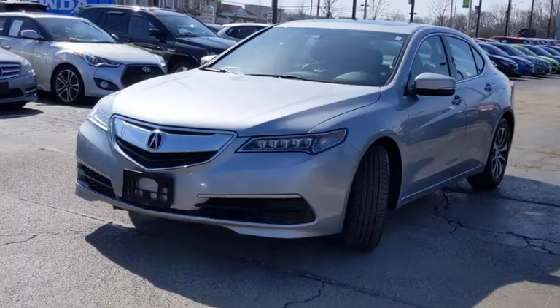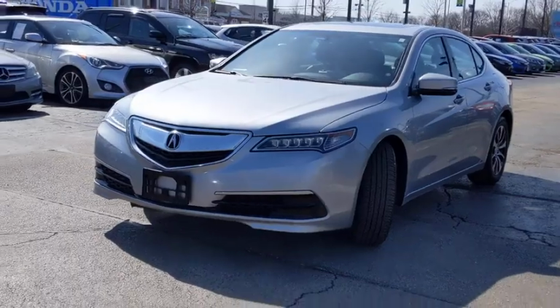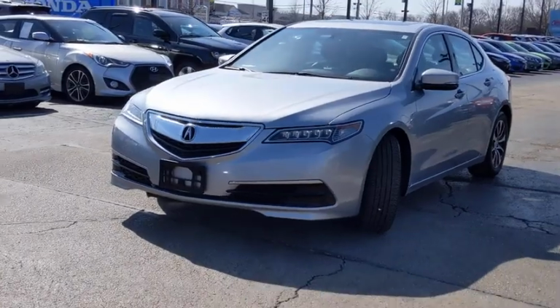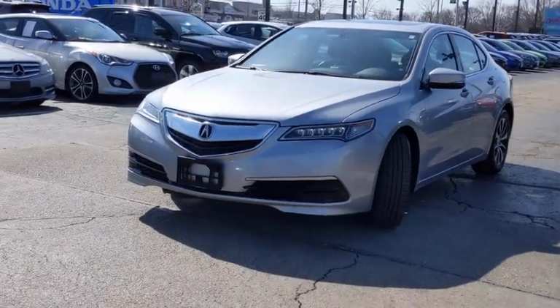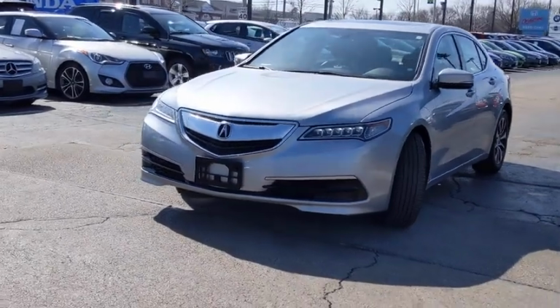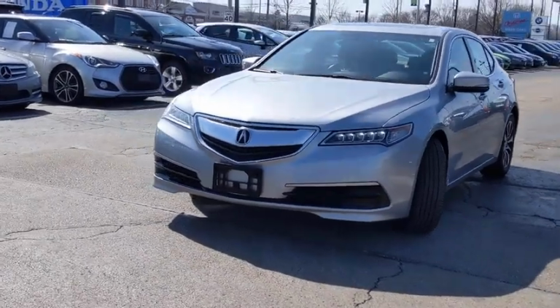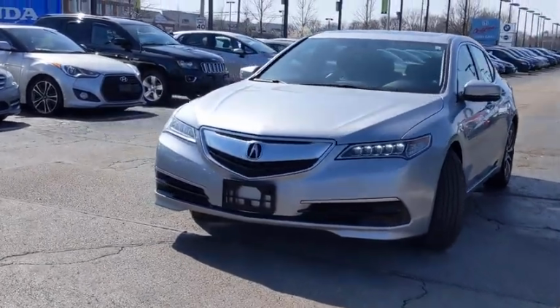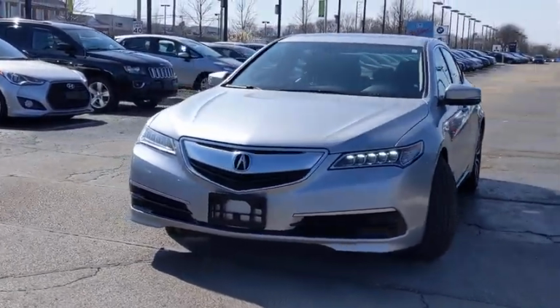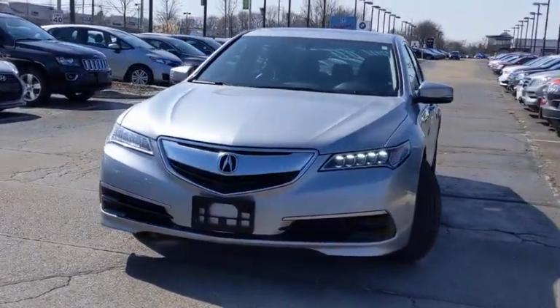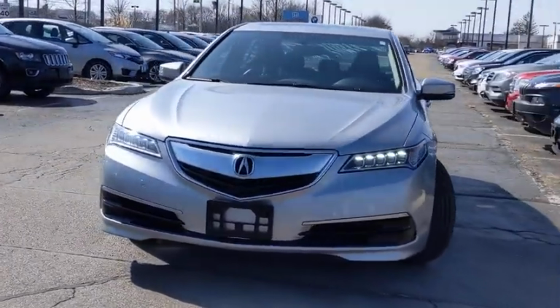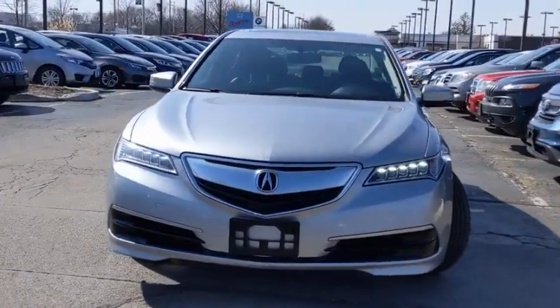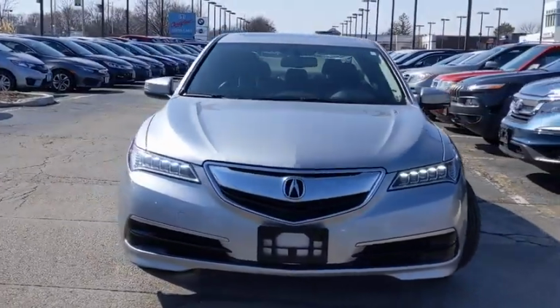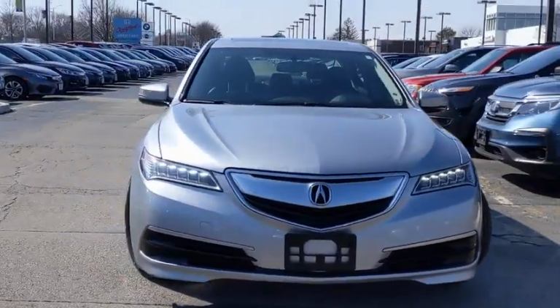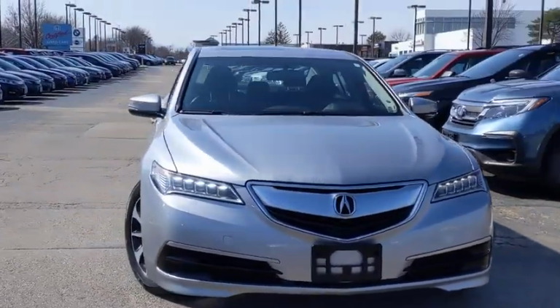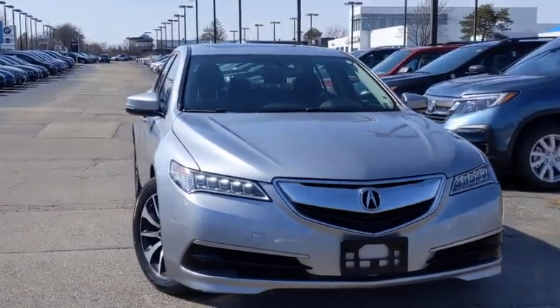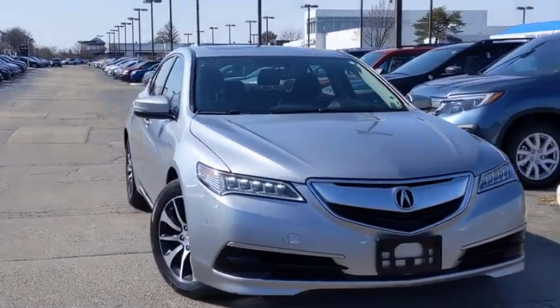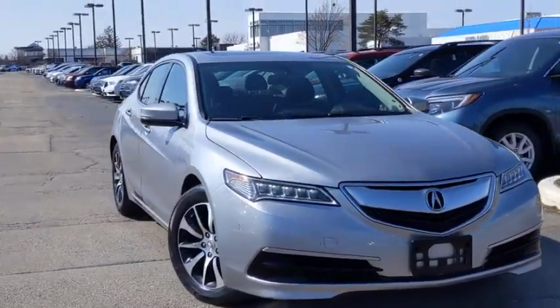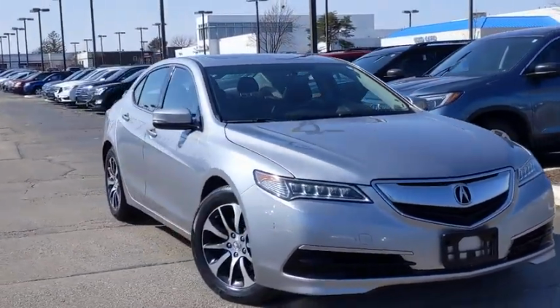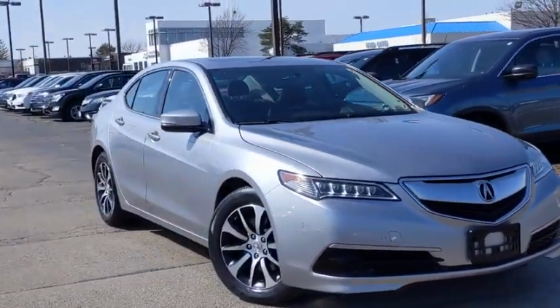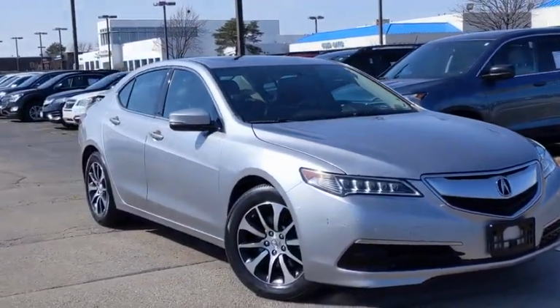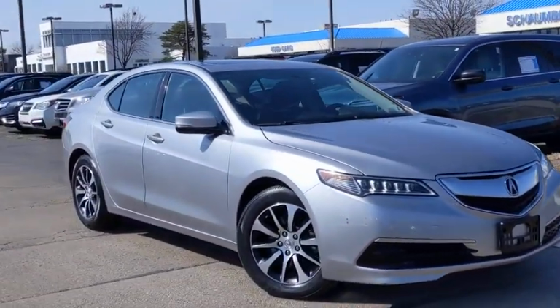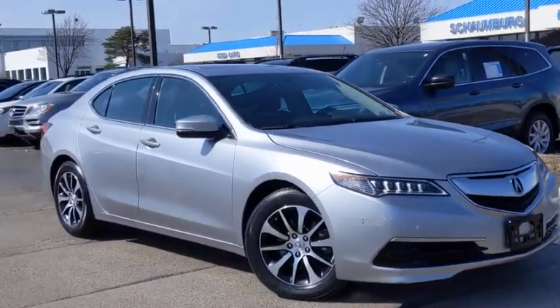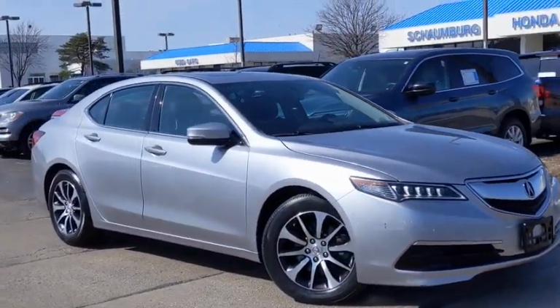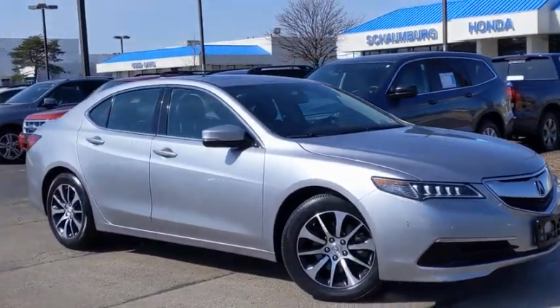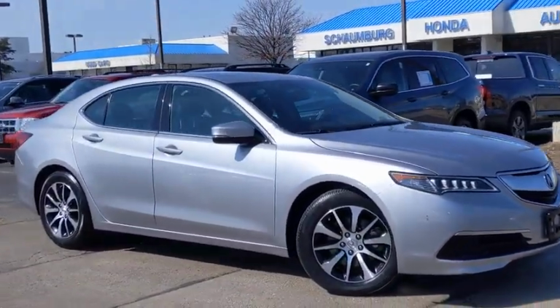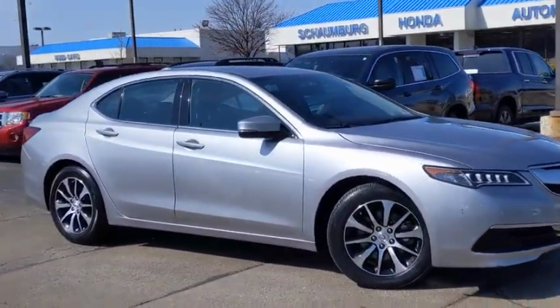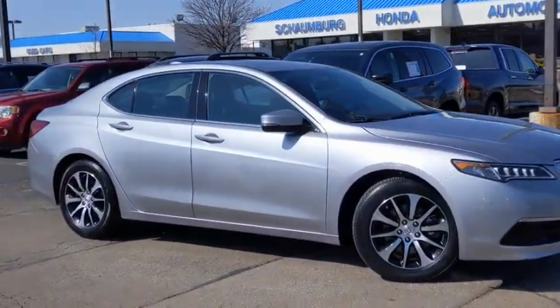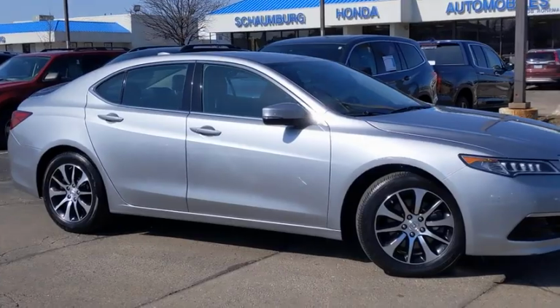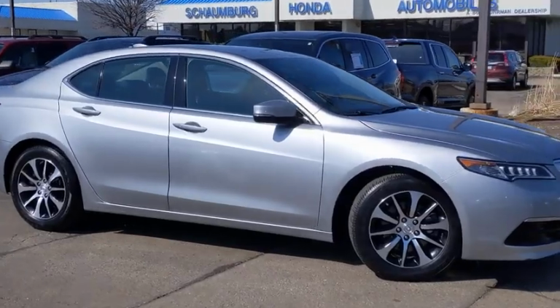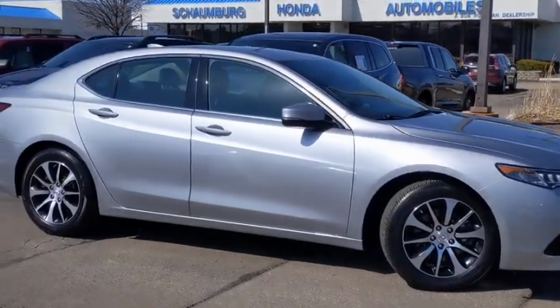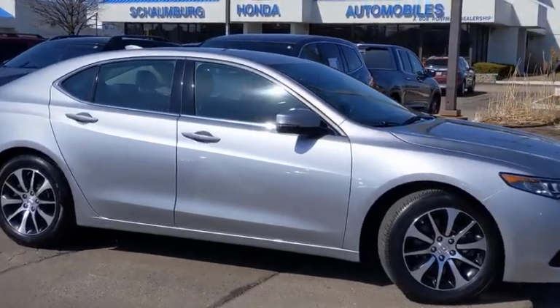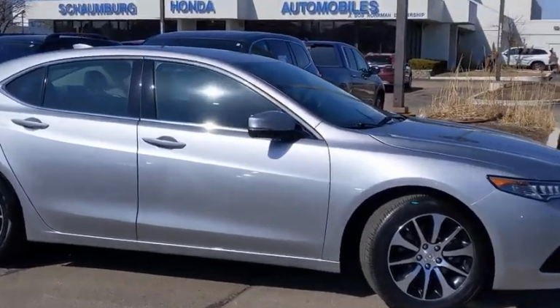Make a great choice today with the 2017 Acura TLX. The Acura TLX impresses drivers with its nimble handling, great fuel economy, and long list of high-tech features.